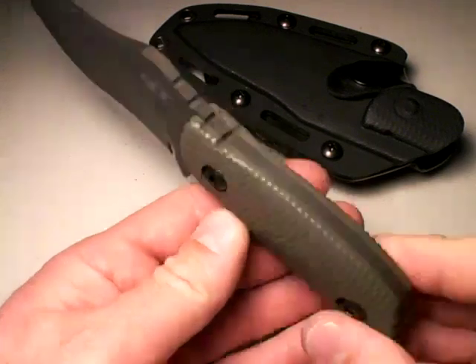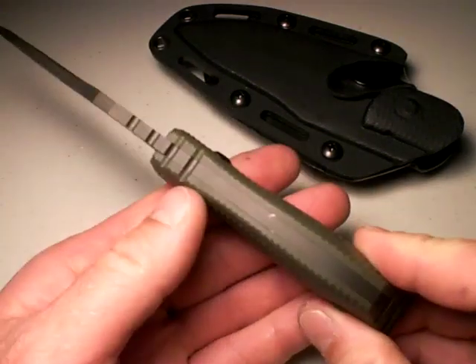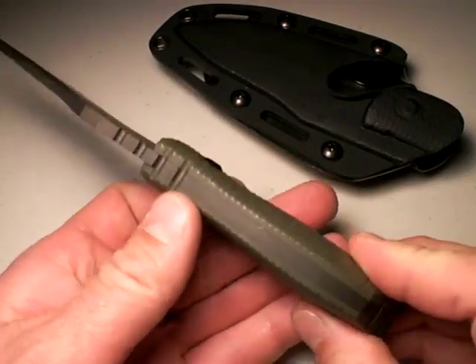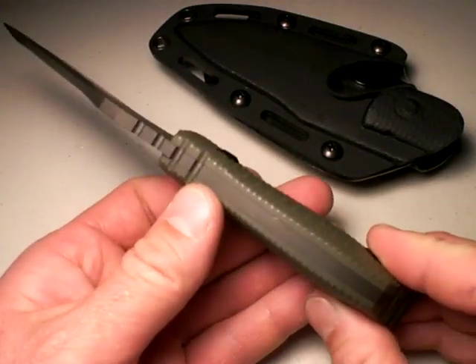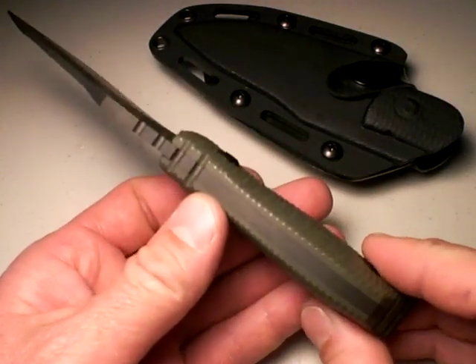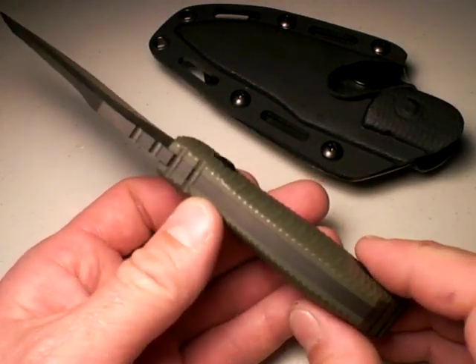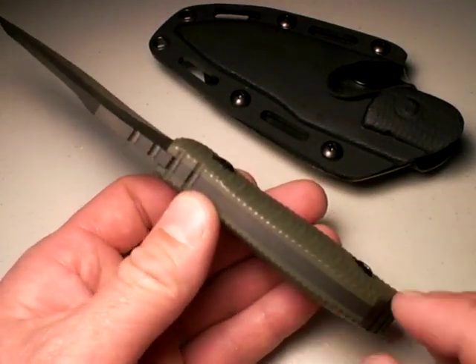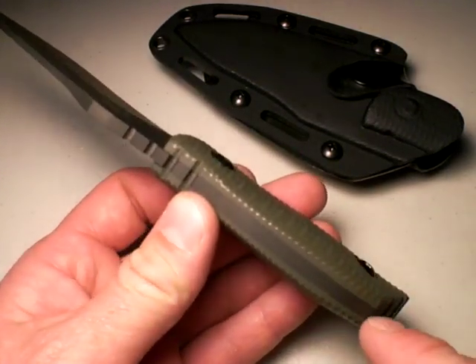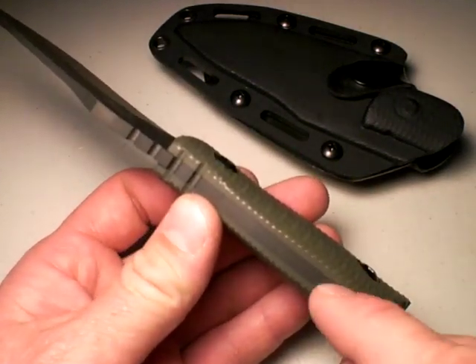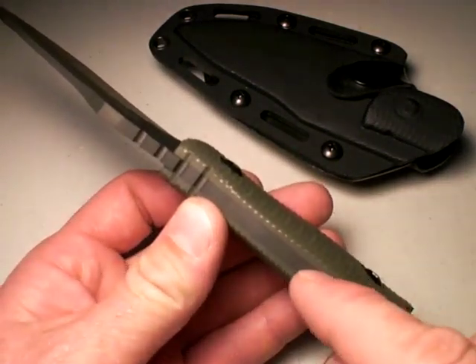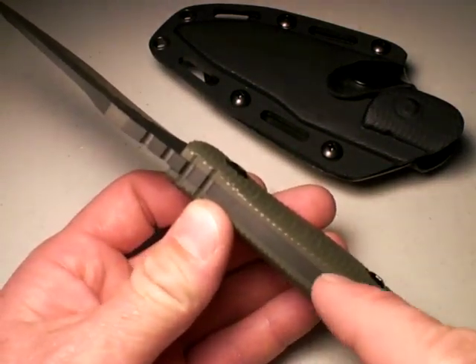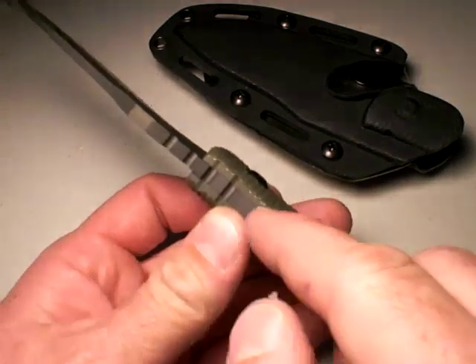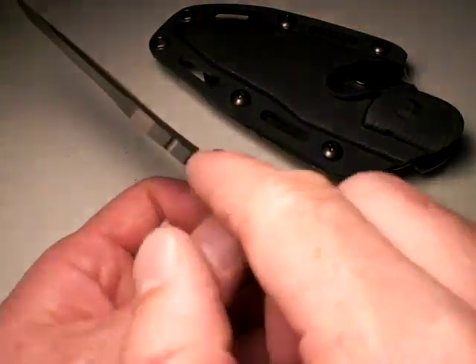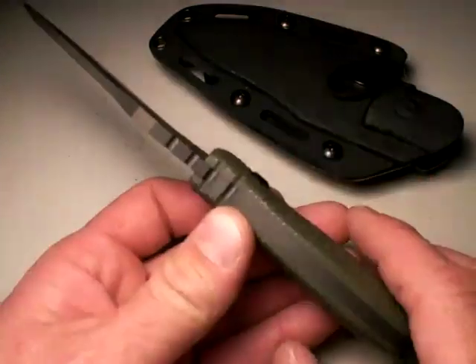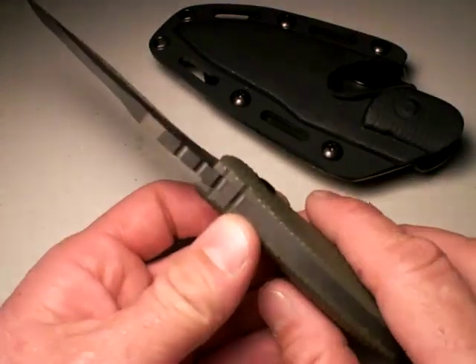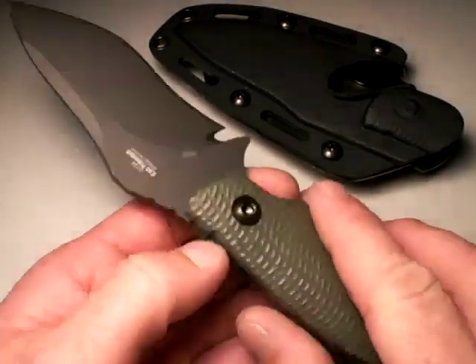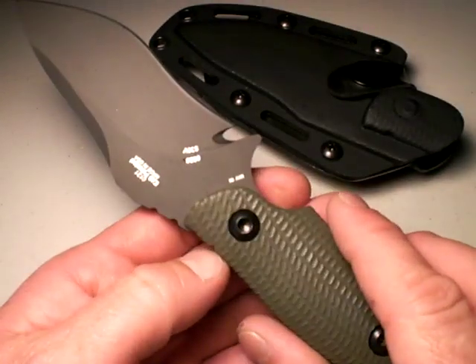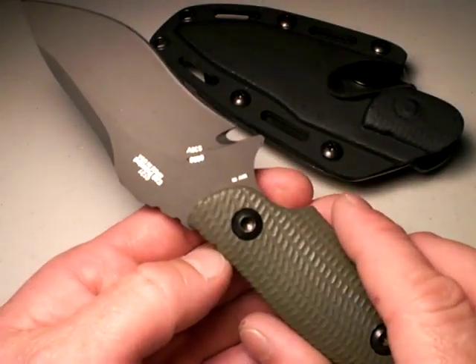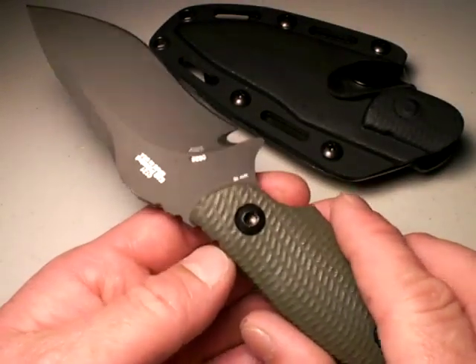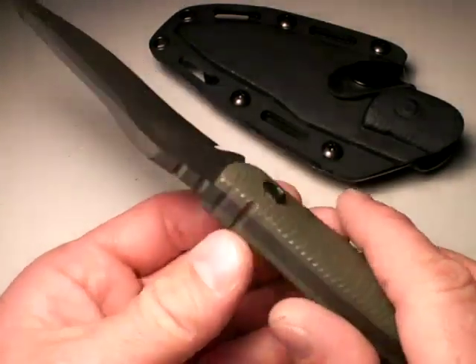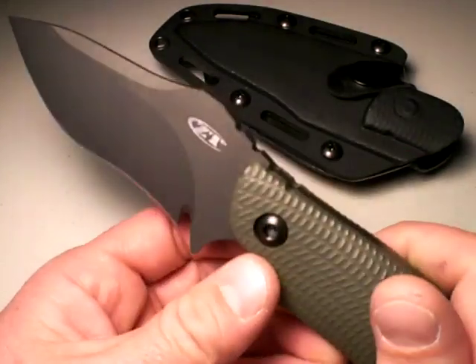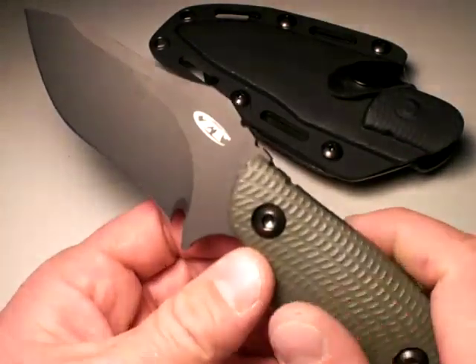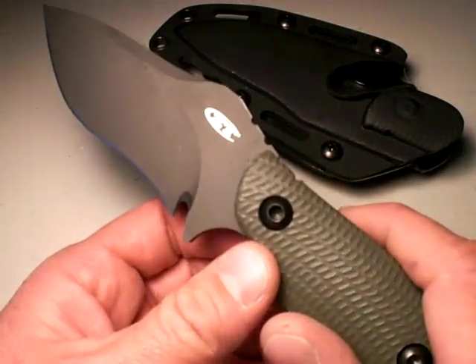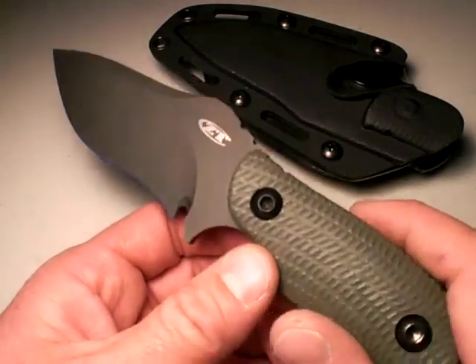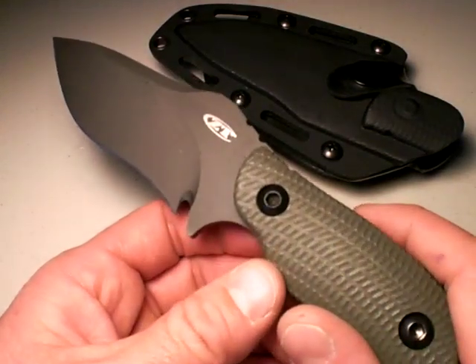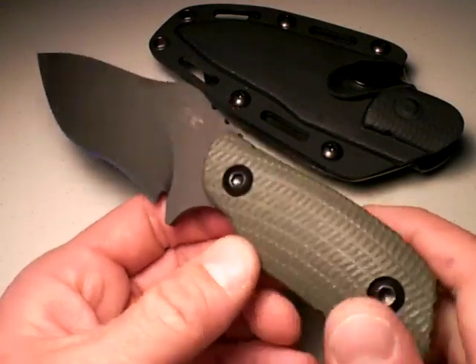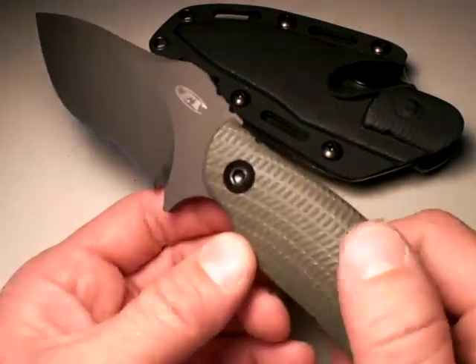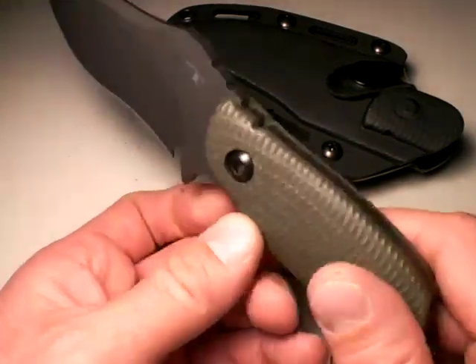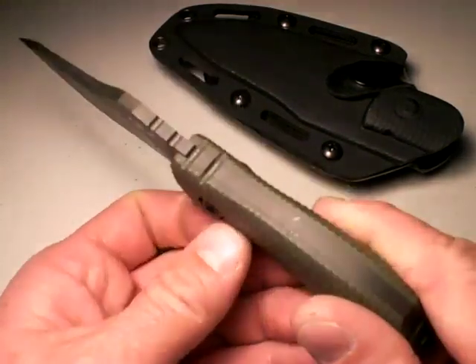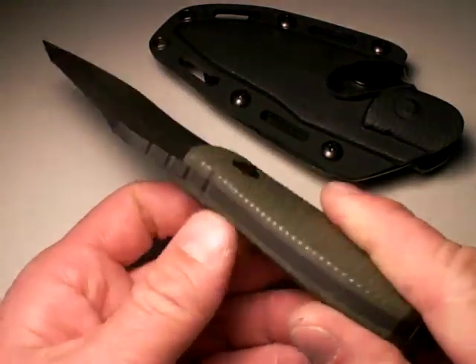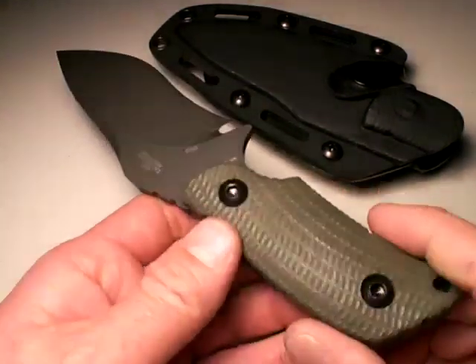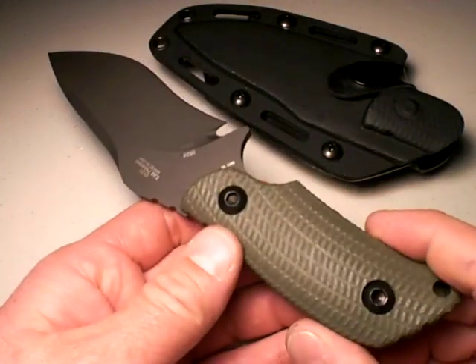And the reason is it's a big slab of steel — a quarter-inch thick S30V, excellent steel by the way — but it's a big slab of steel with some G10 handles slapped on it. That's why it's so heavy.